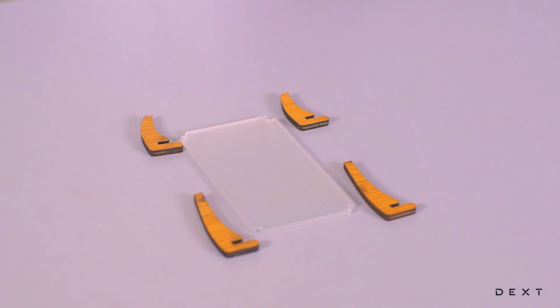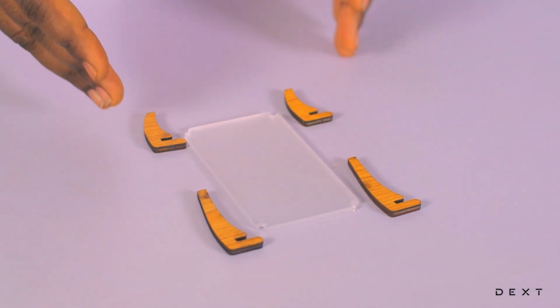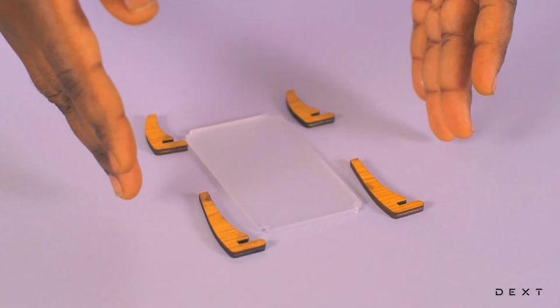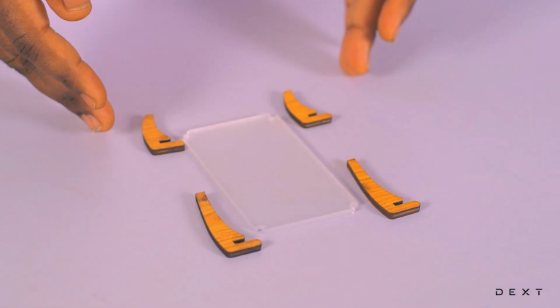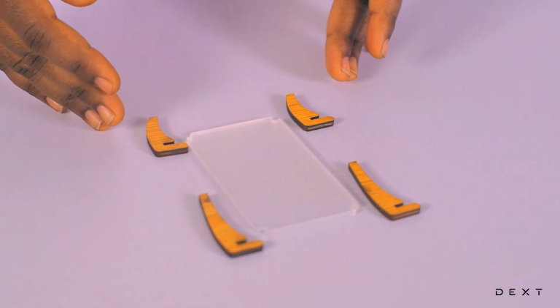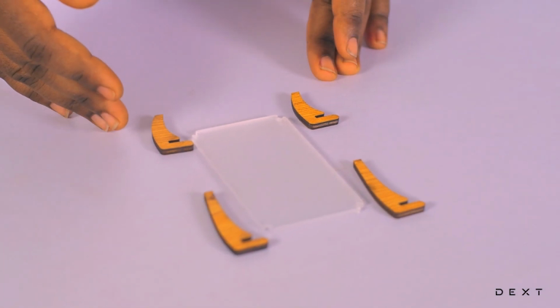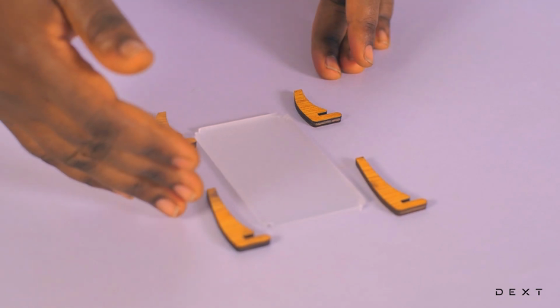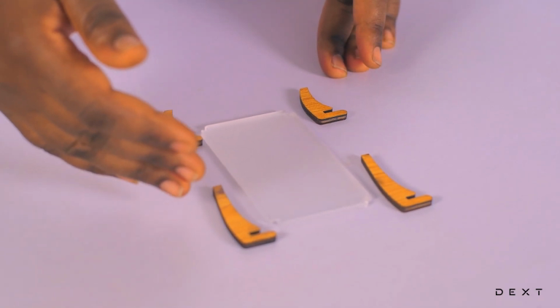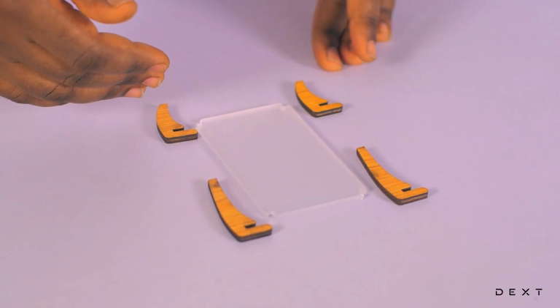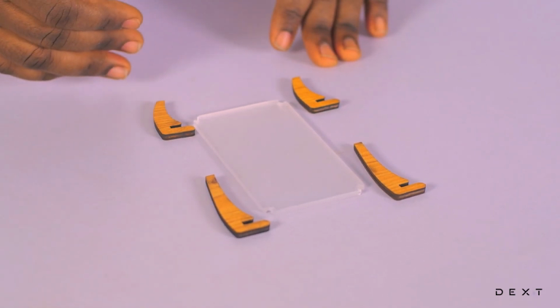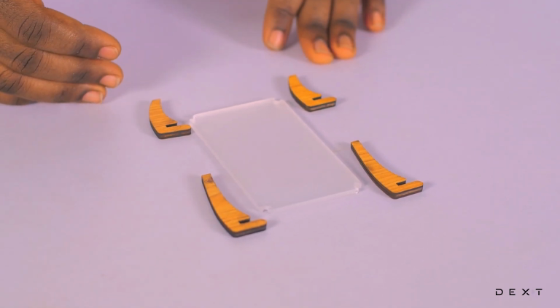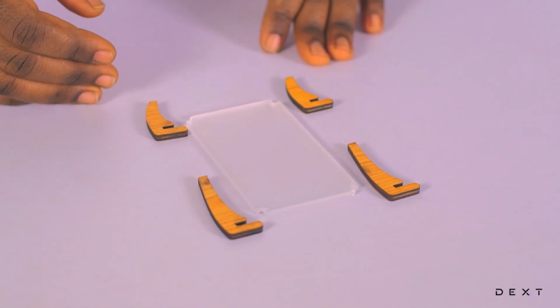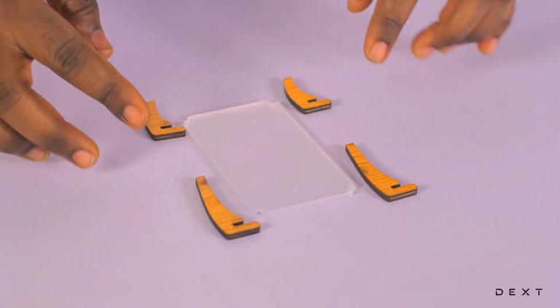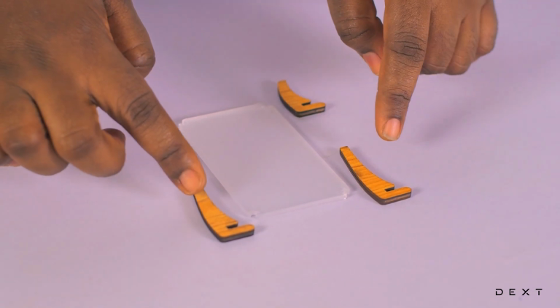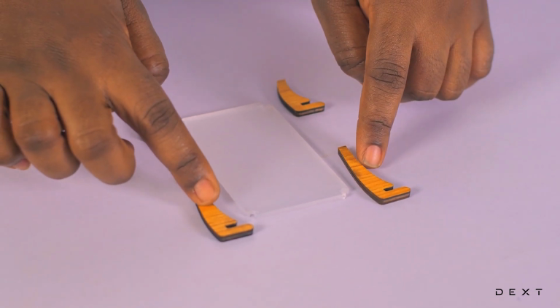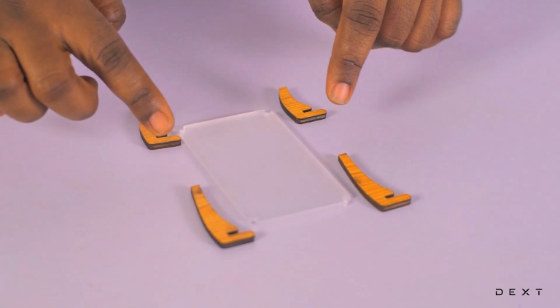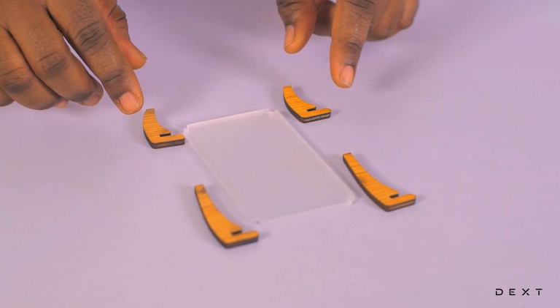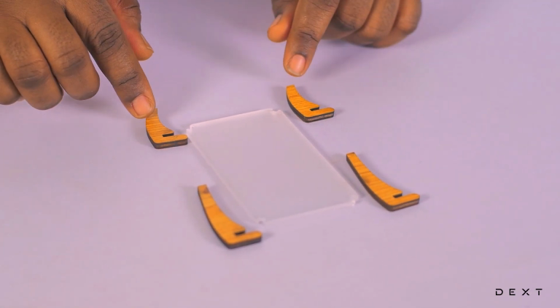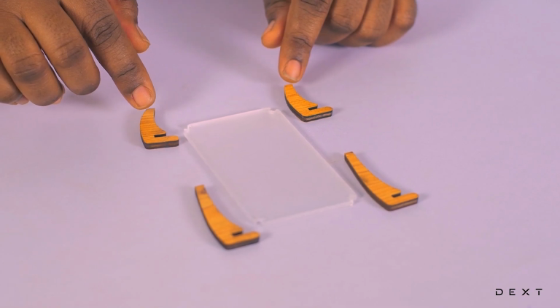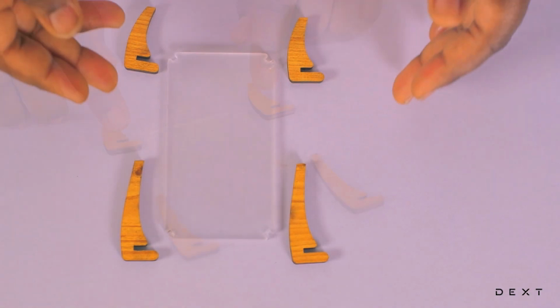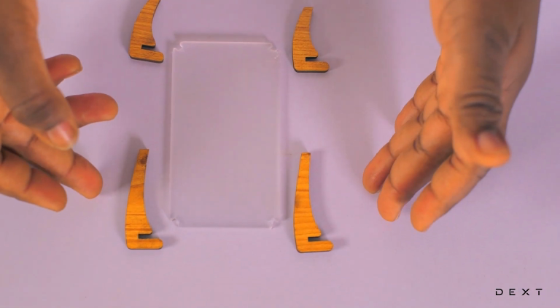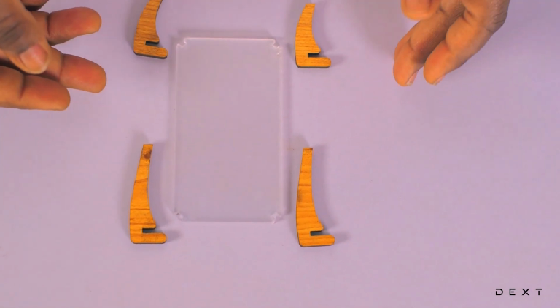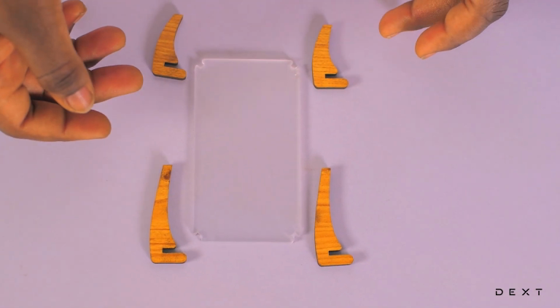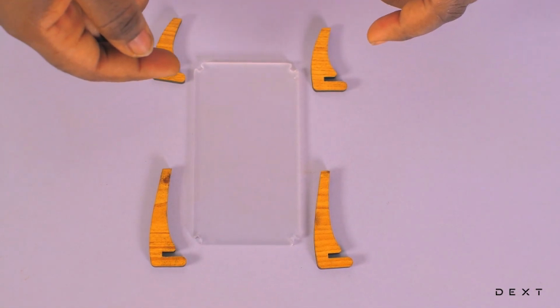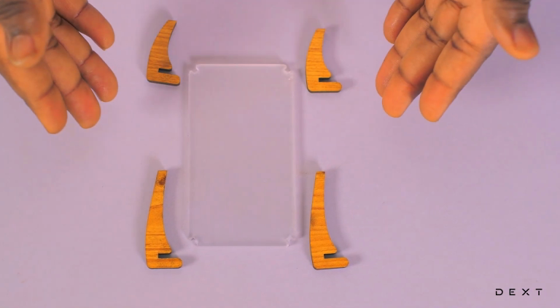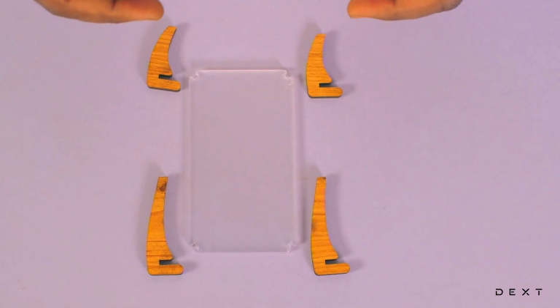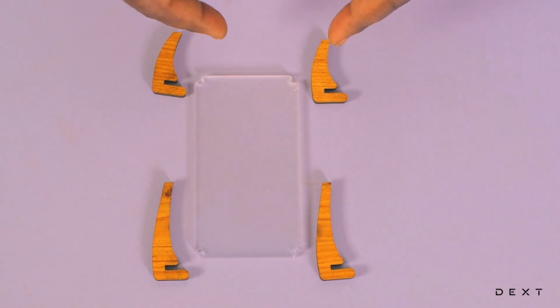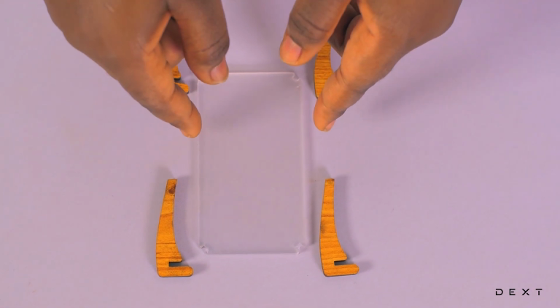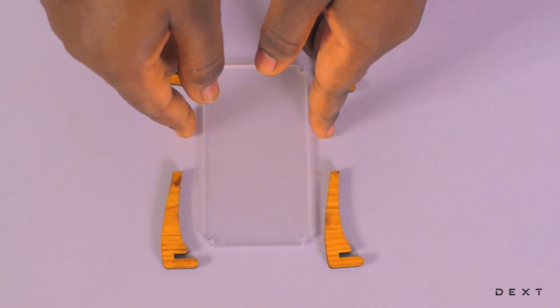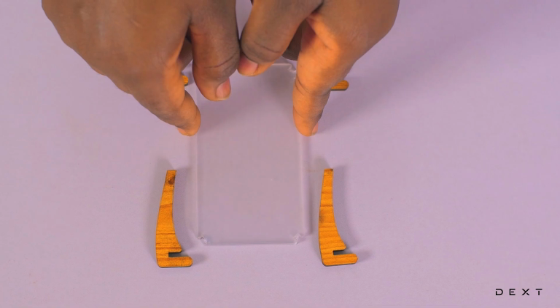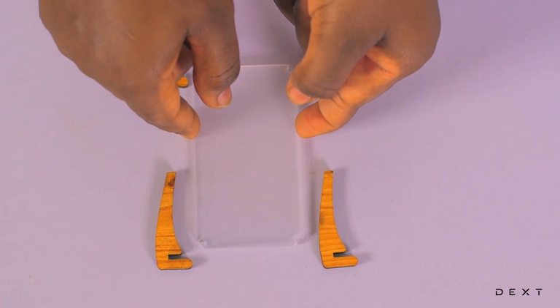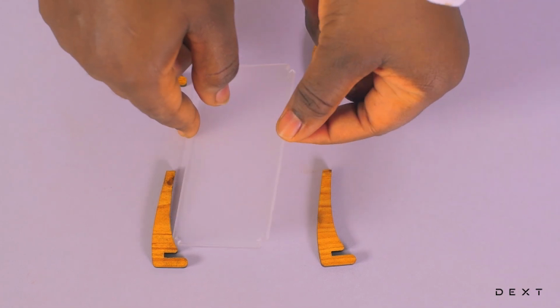As you can see, the legs of the stand are not the same. We have two long ones and two short ones. This is how they will be arranged when assembling them, so let's assemble them.